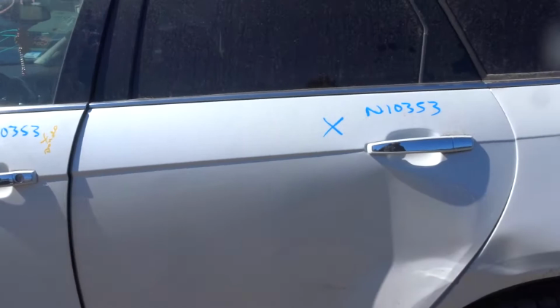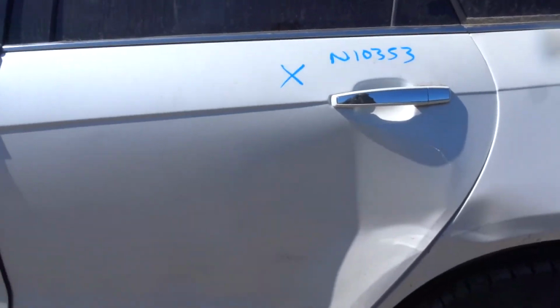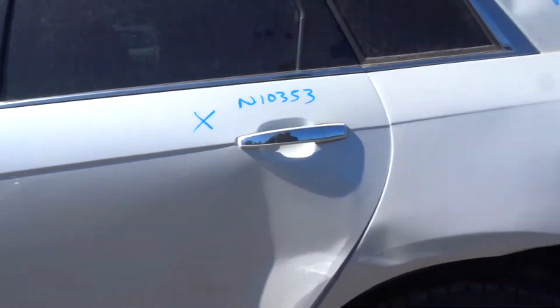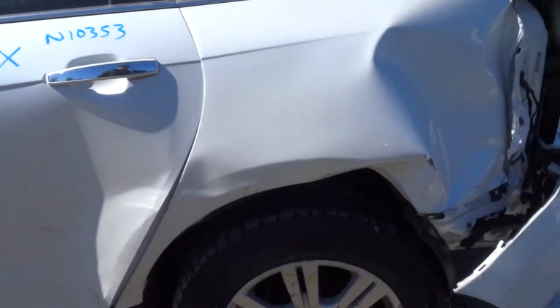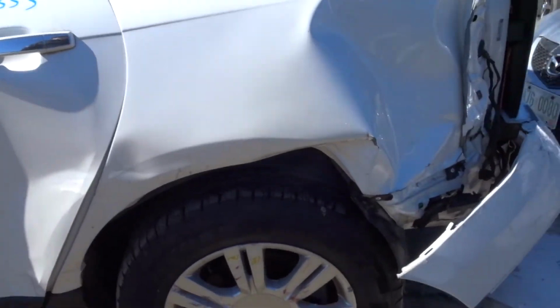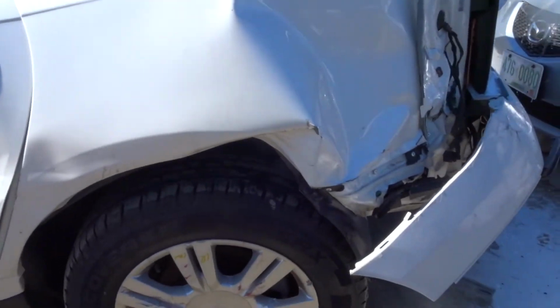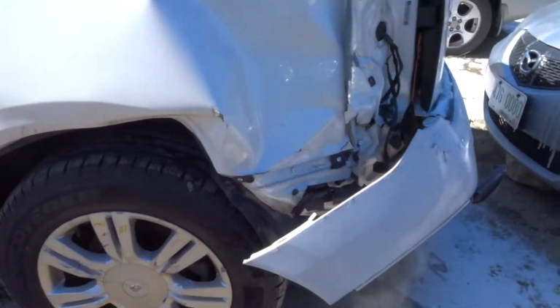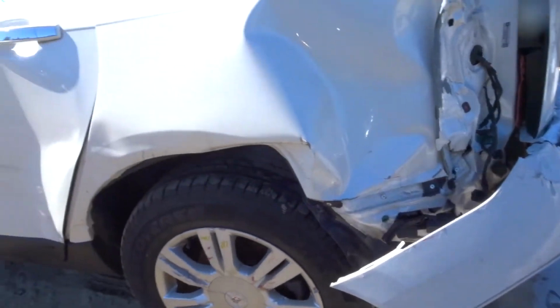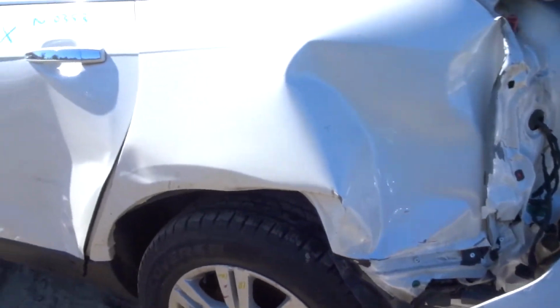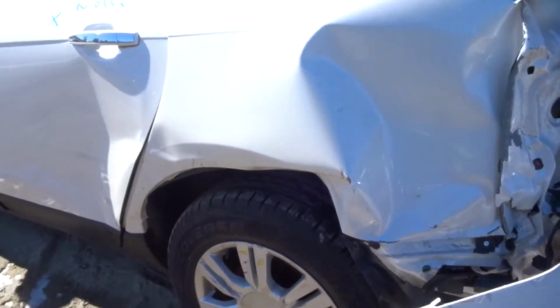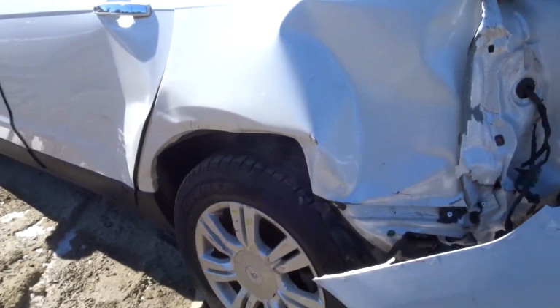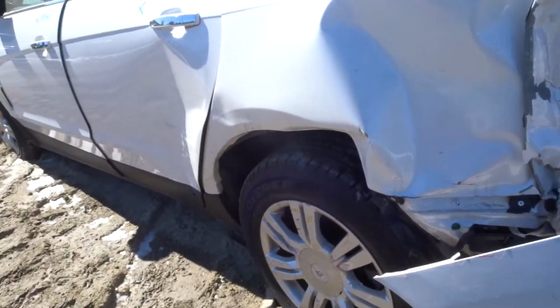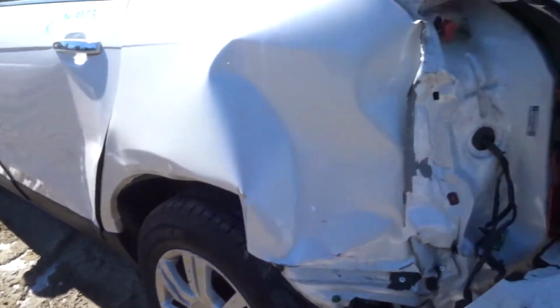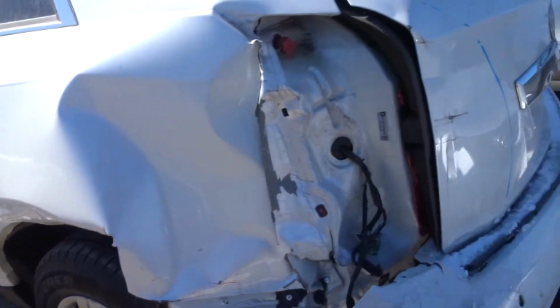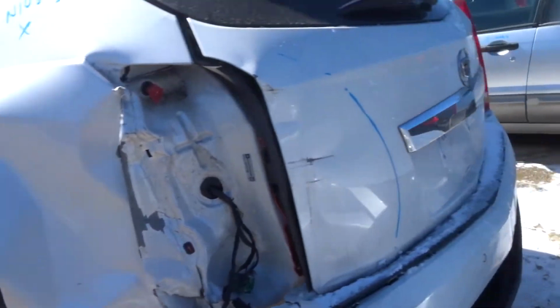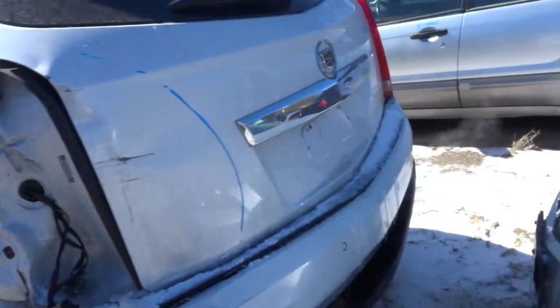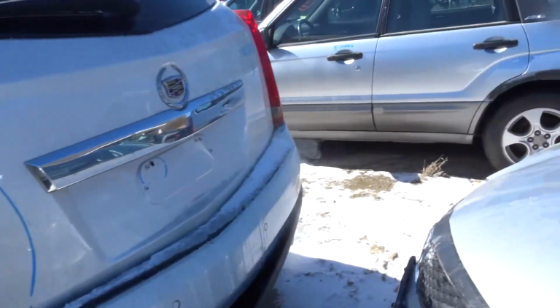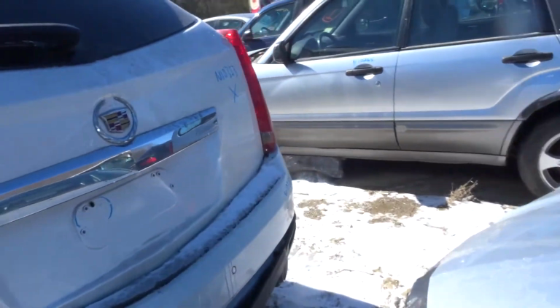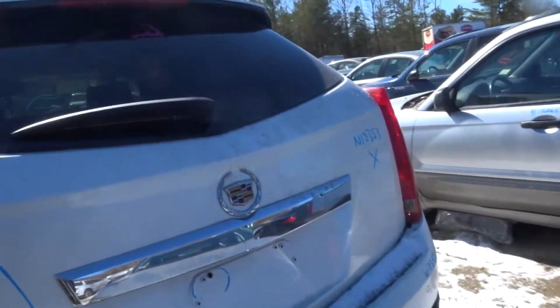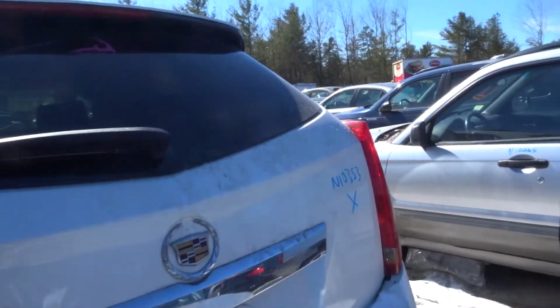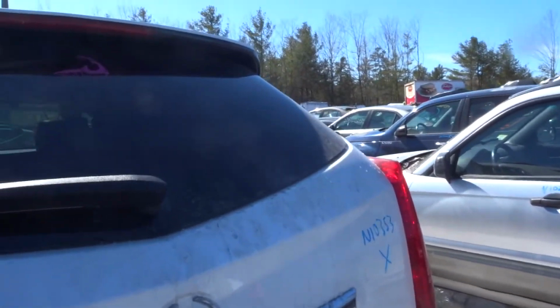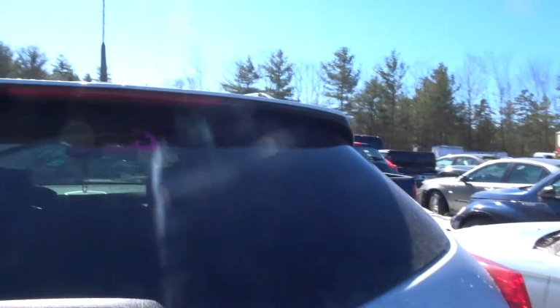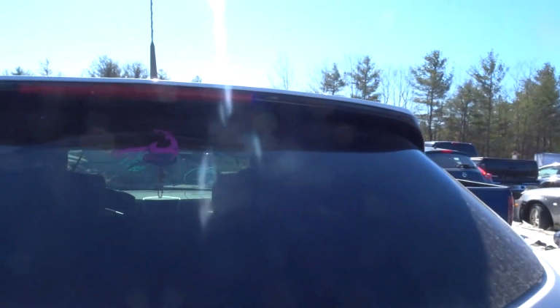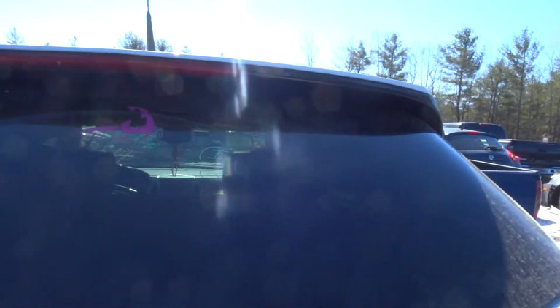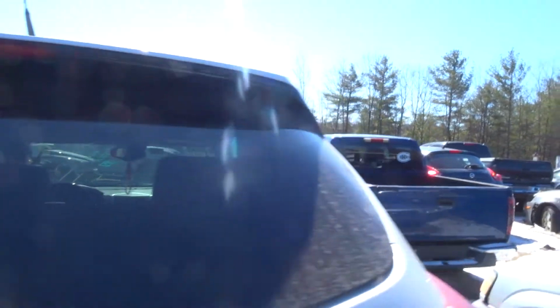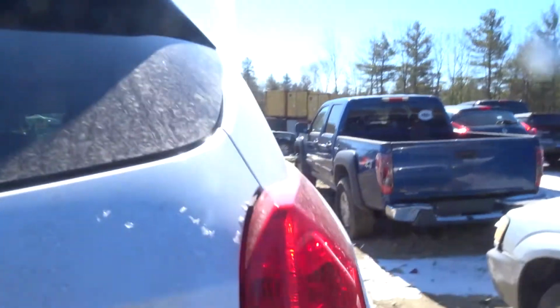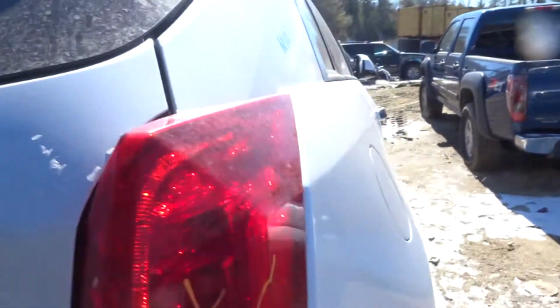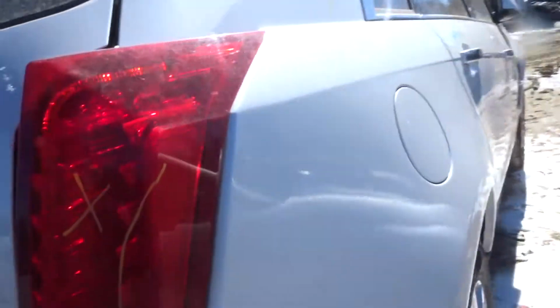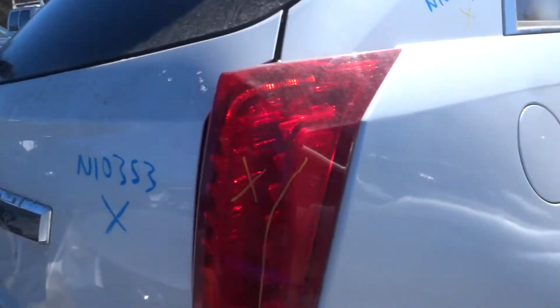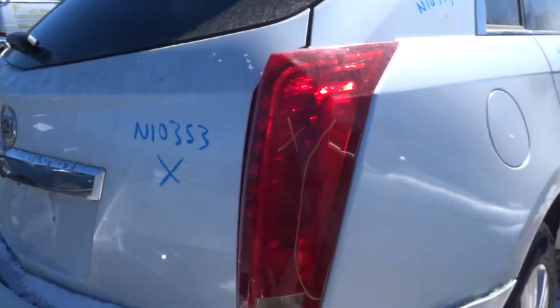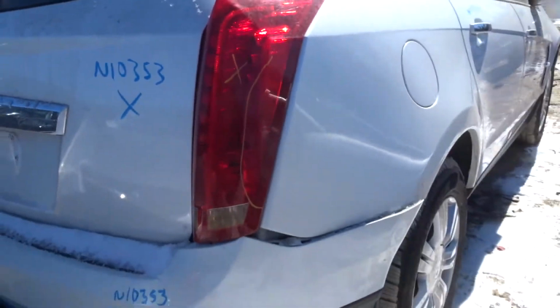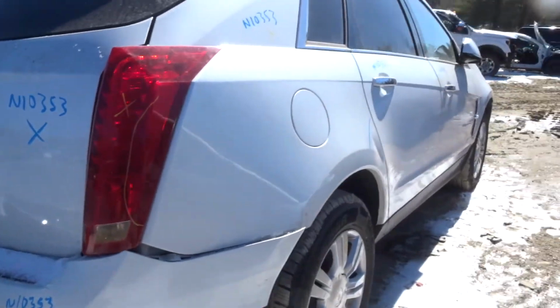Left rear doors no good. The wheels are no good on this vehicle. Got a left rear suspension. Got a rear wiper motor if somebody's looking for it. The gate's no good. Quarter lights no good.